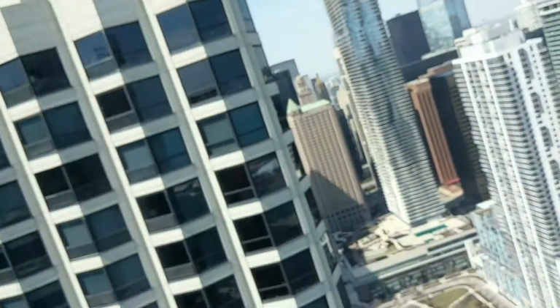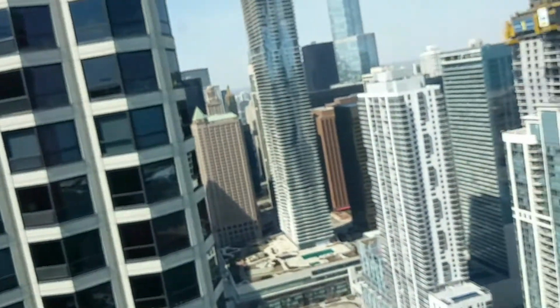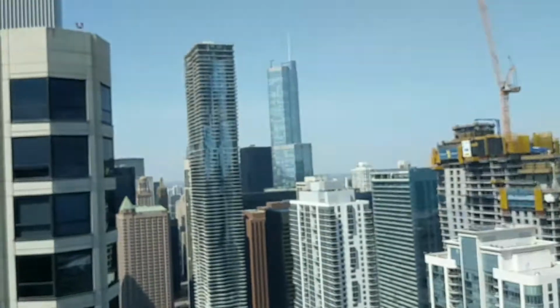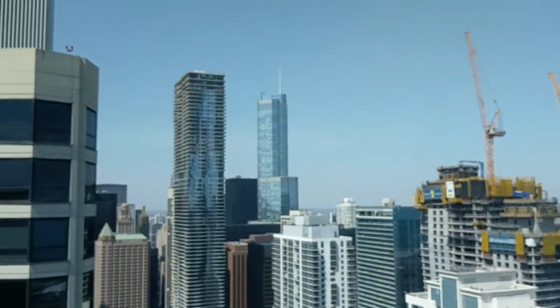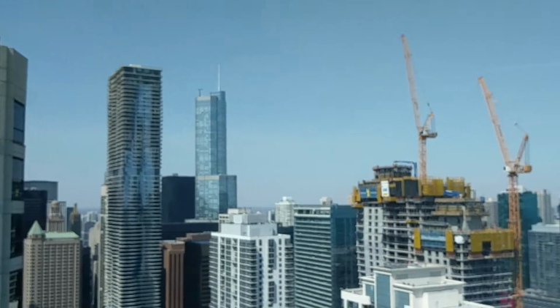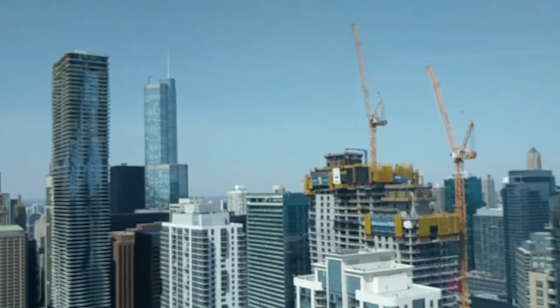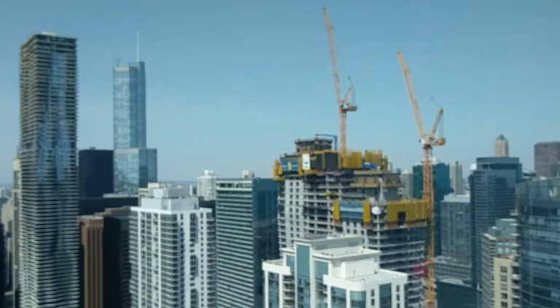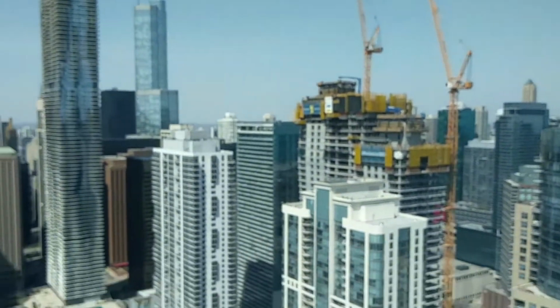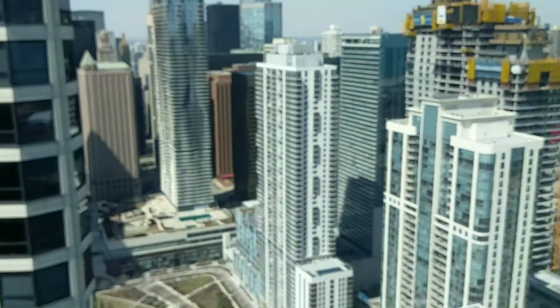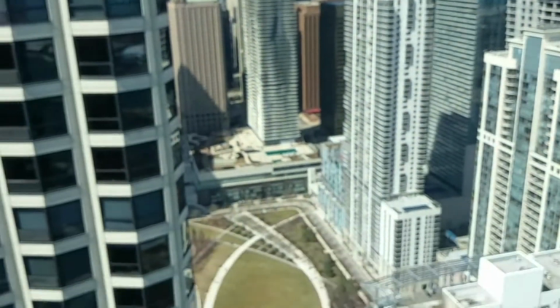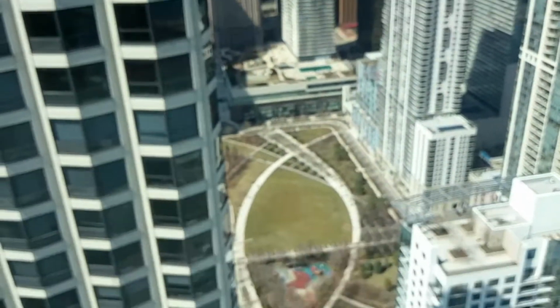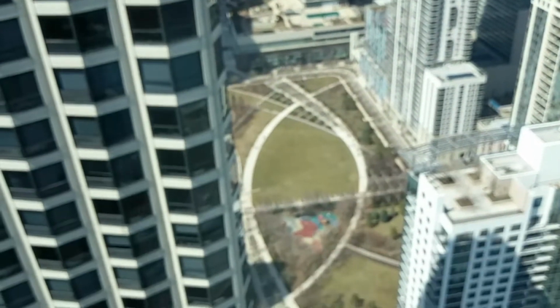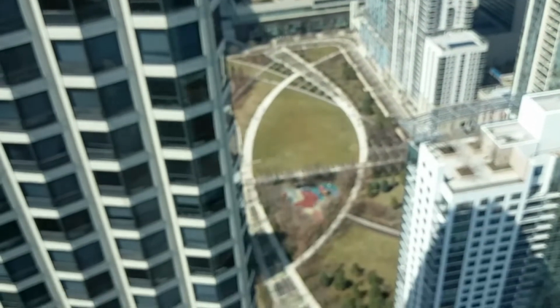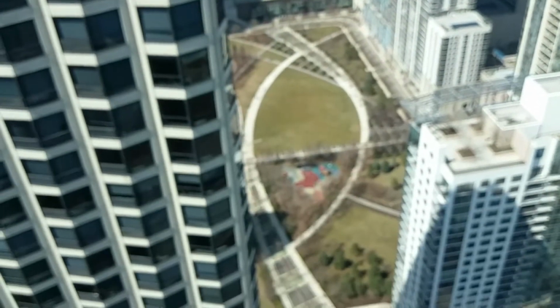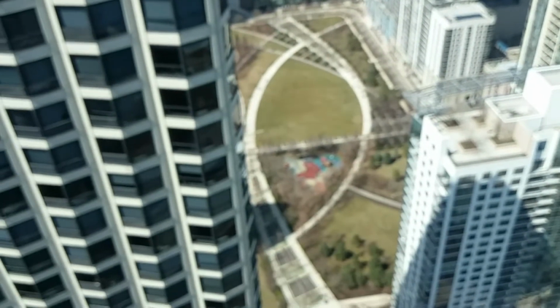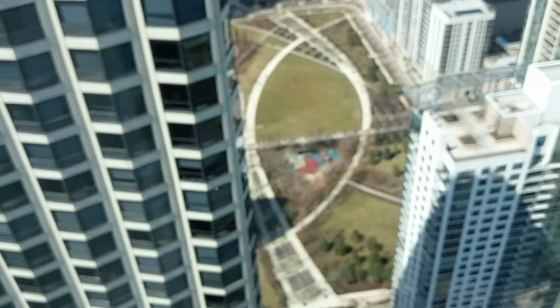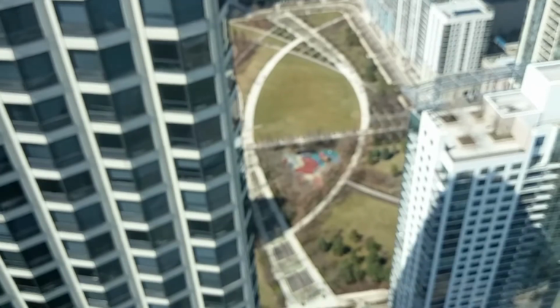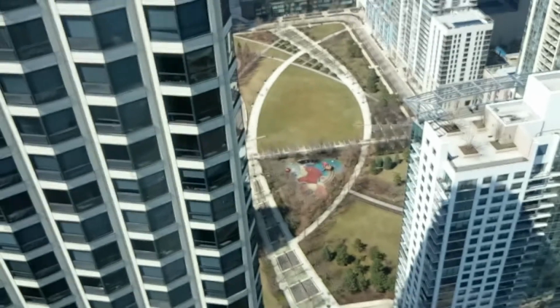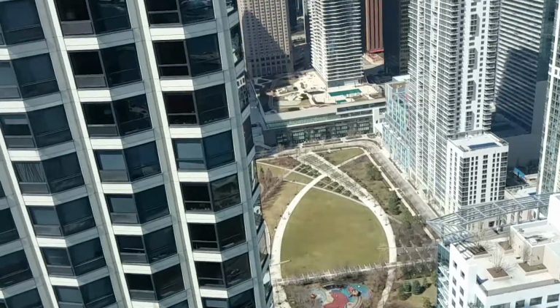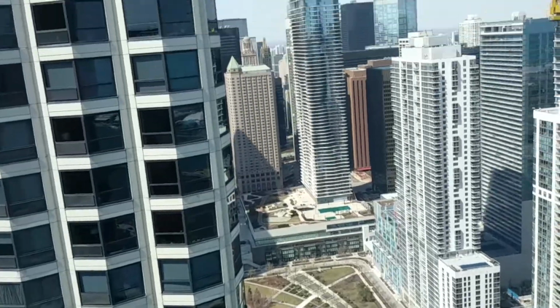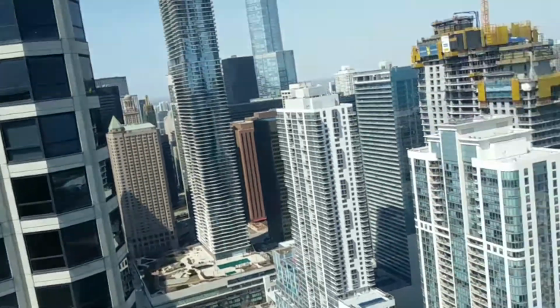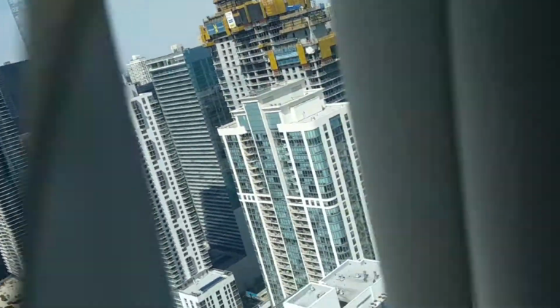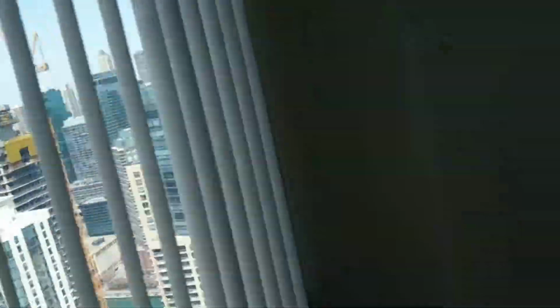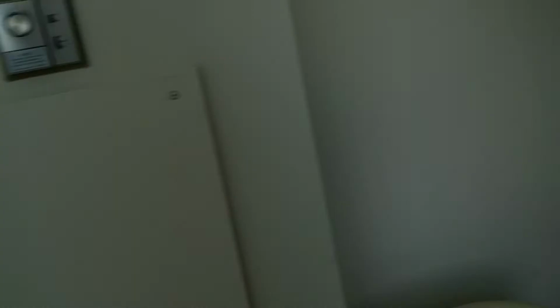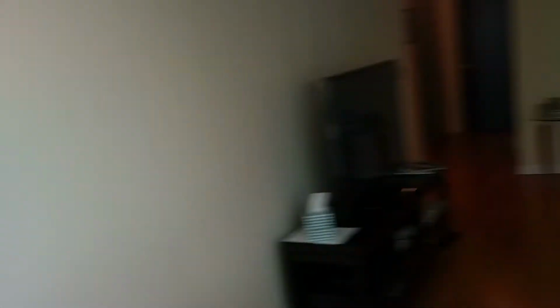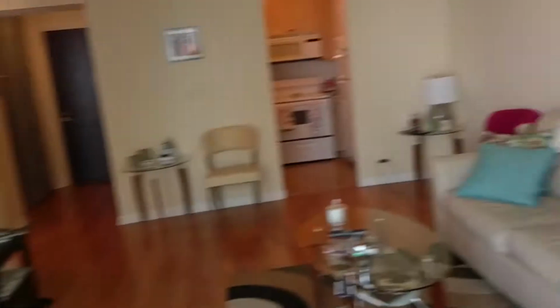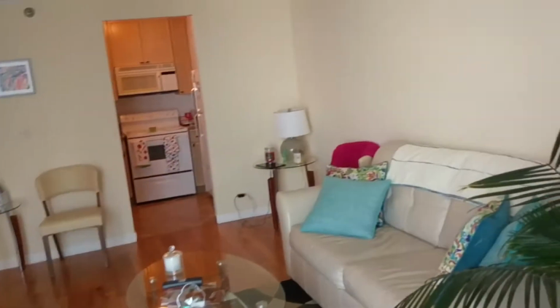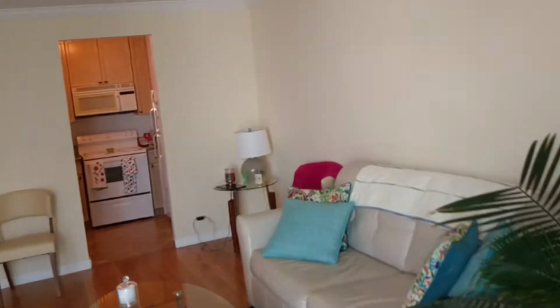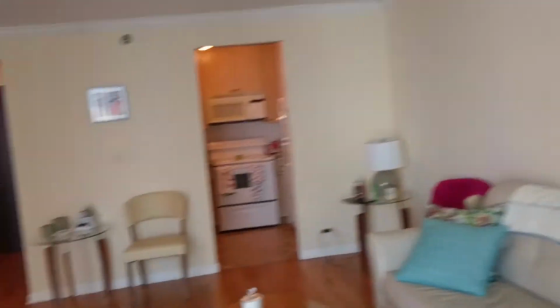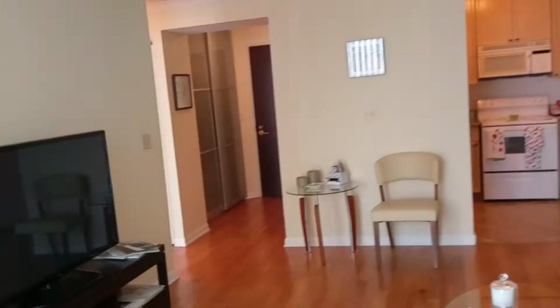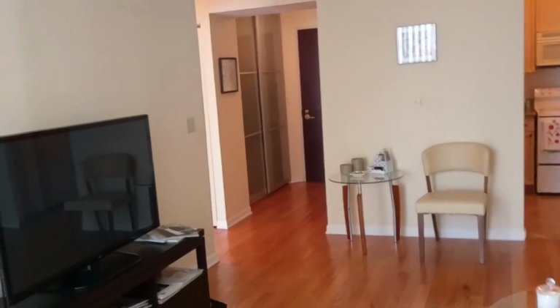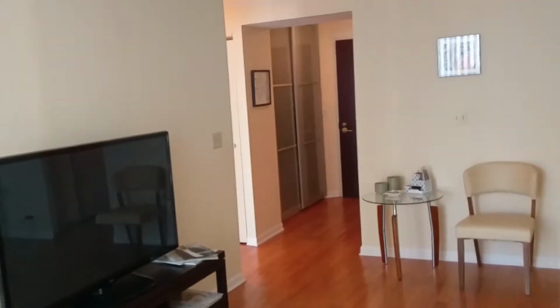Looking to the north, it's got a fabulous city view and a fantastic view of the Lakeshore East Park down there. At night when this is all lit up, it's gorgeous. It's a big living room and the bedroom is also a nice size.